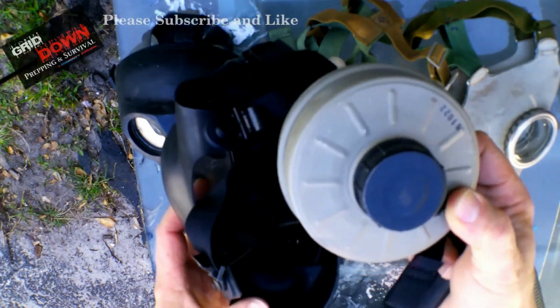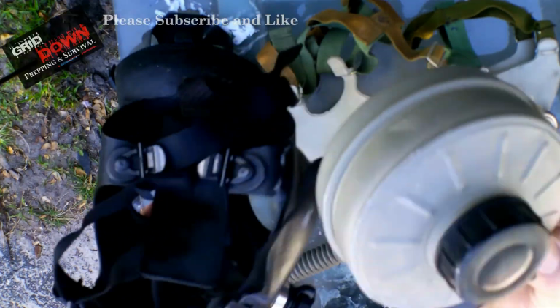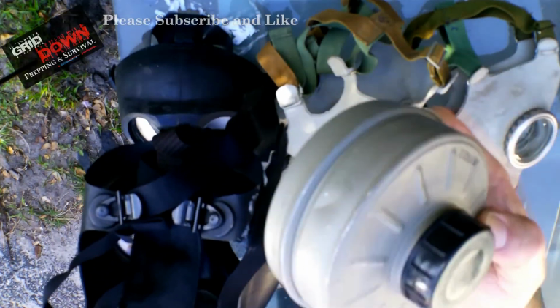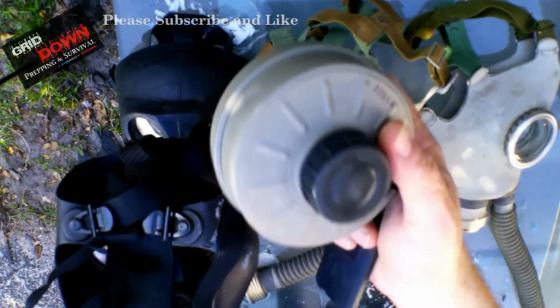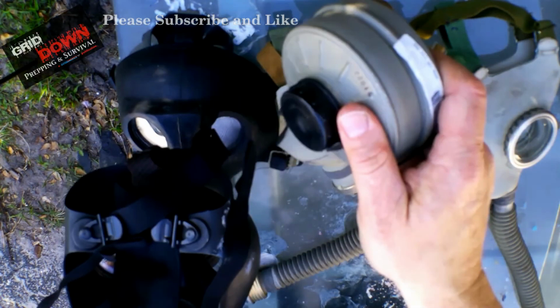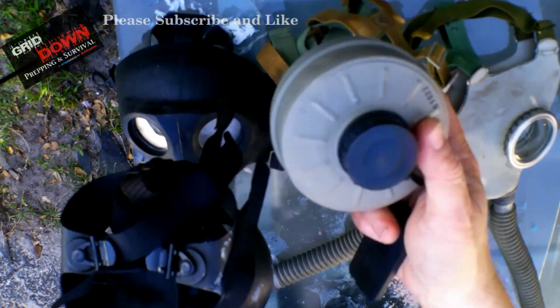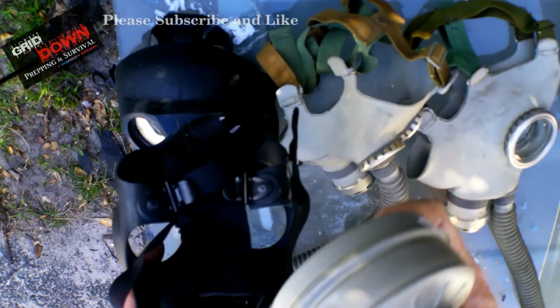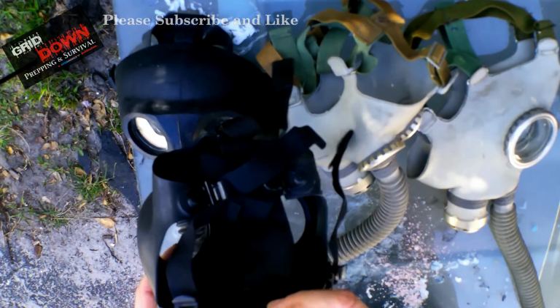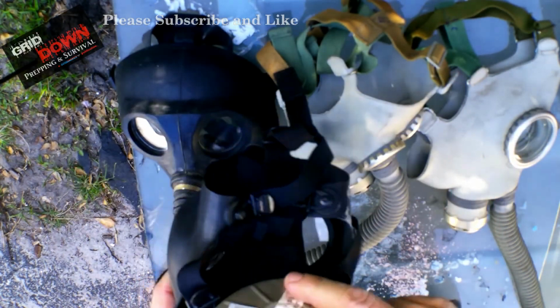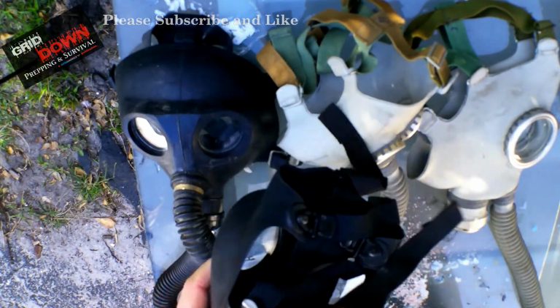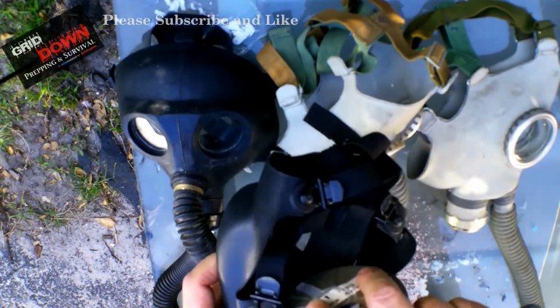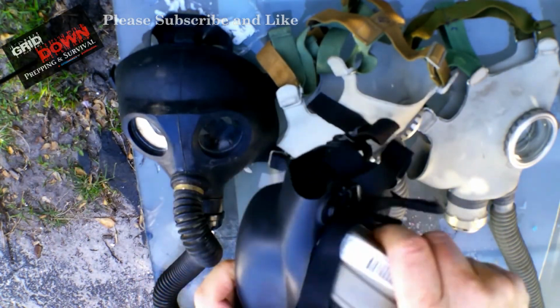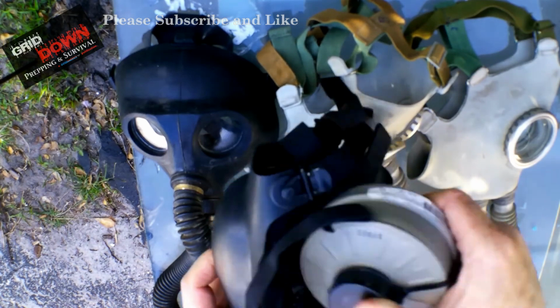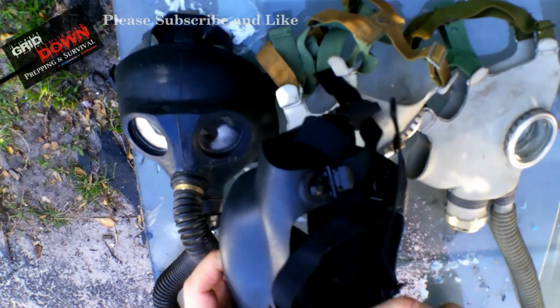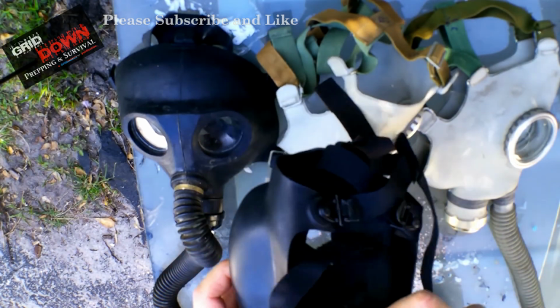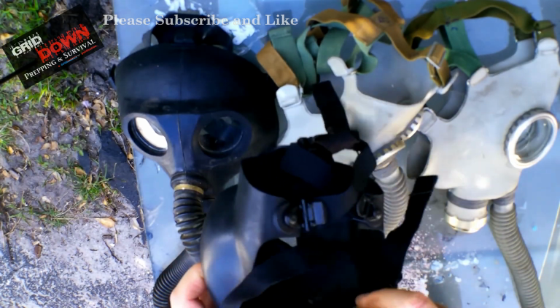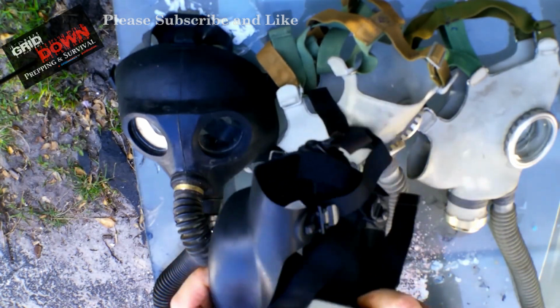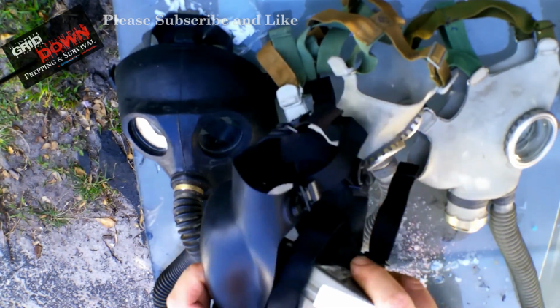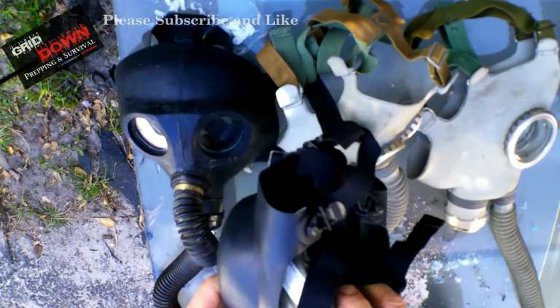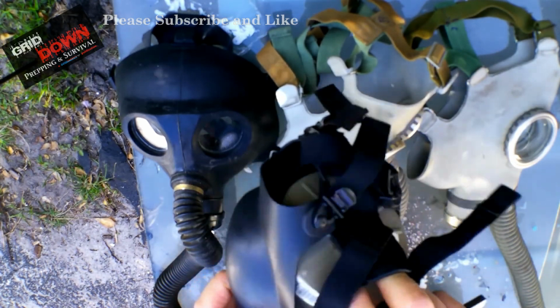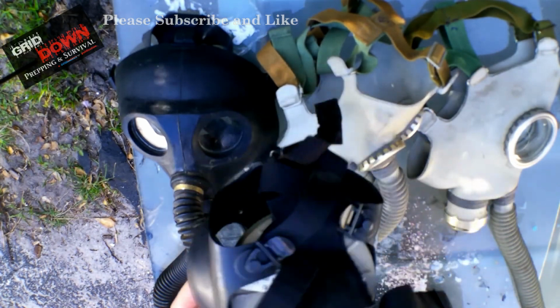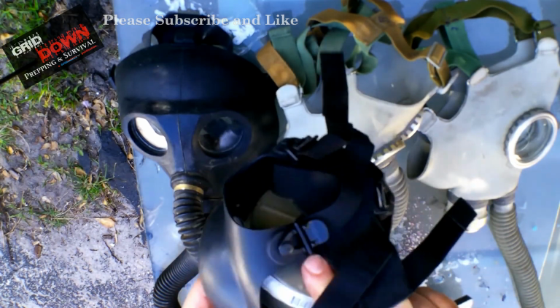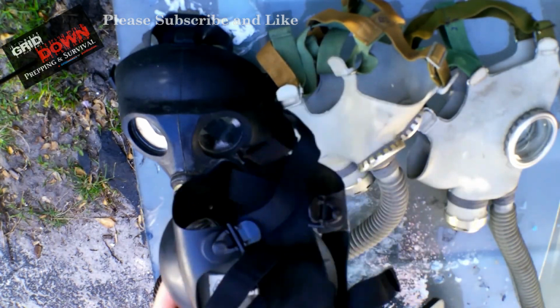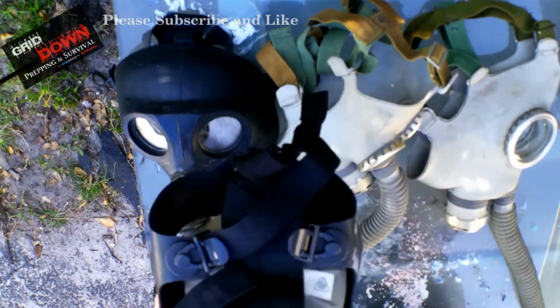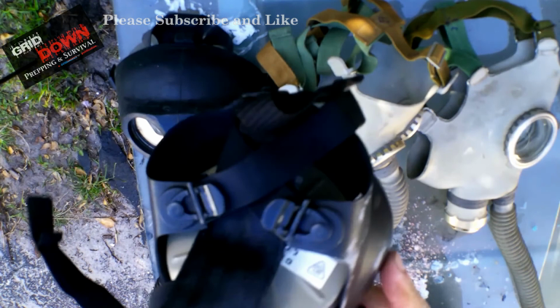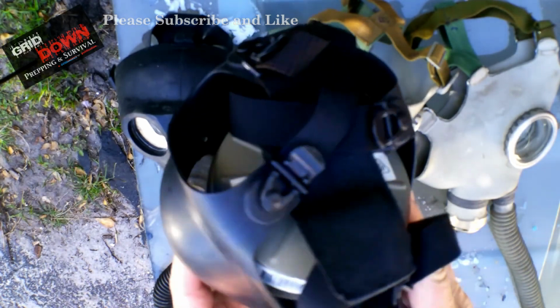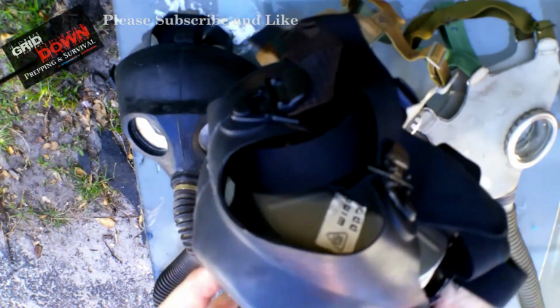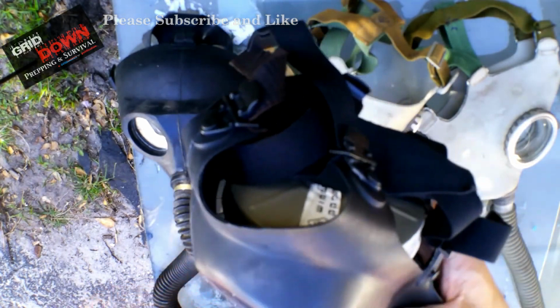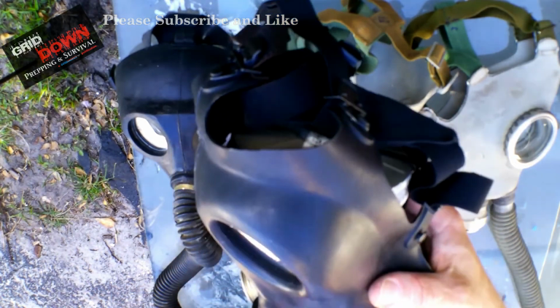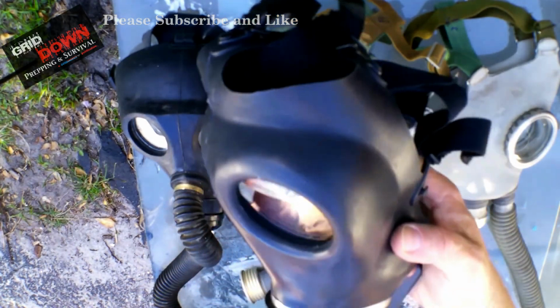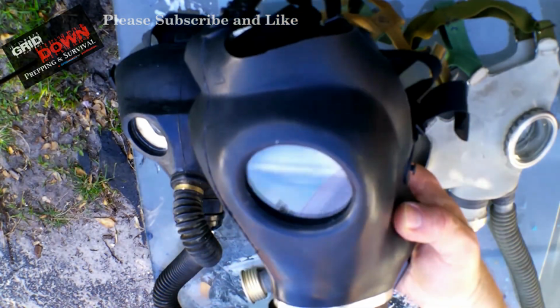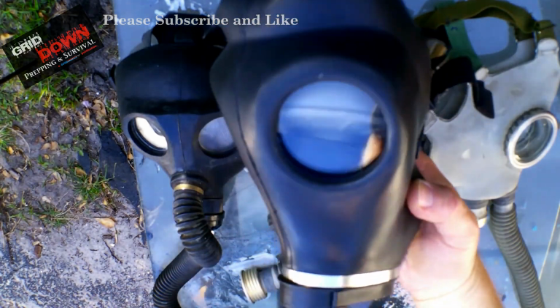They do make a separate electric unit — it's blue. That's a positive pressure system that runs on batteries and you can get it for these masks. I'll show you their other systems that run on batteries, though I just haven't seen any for sale recently.